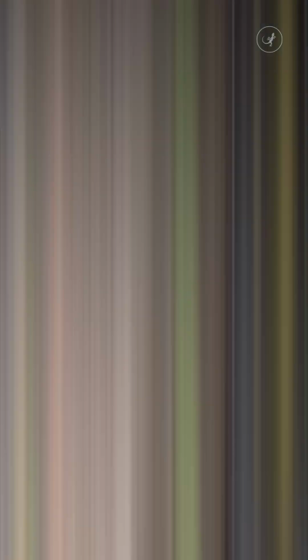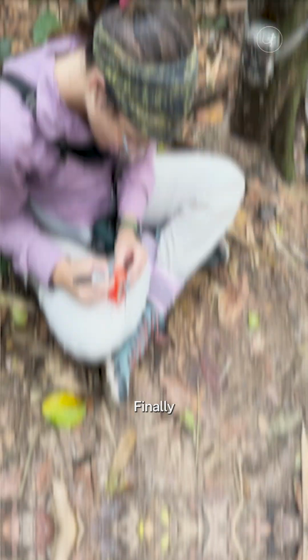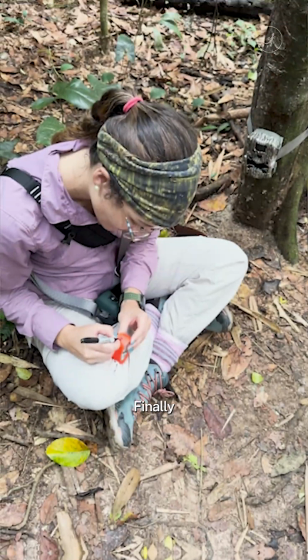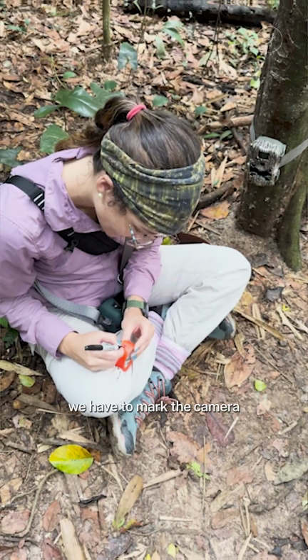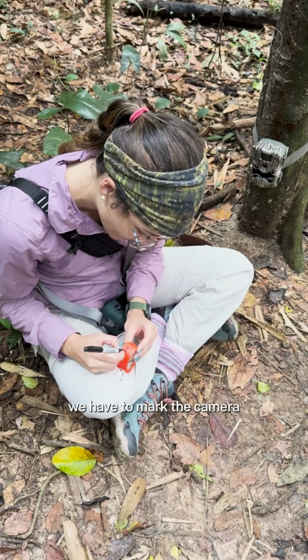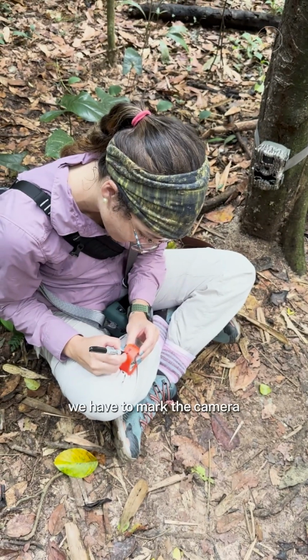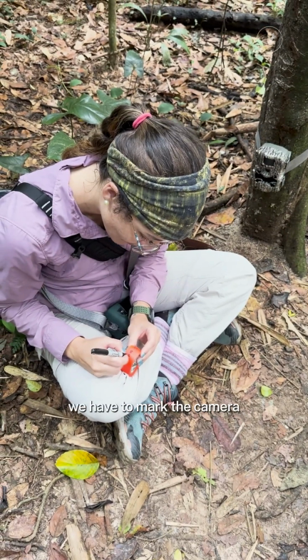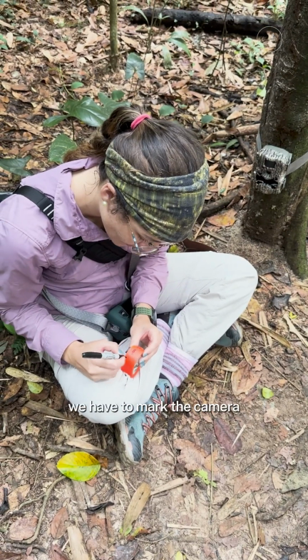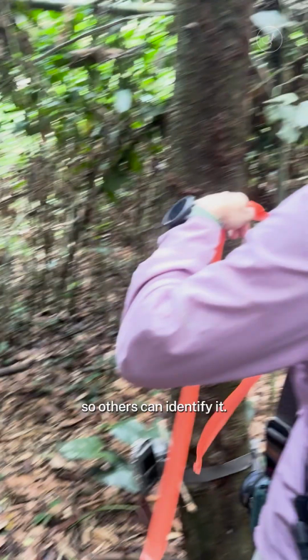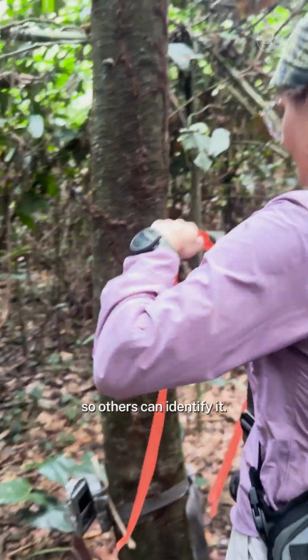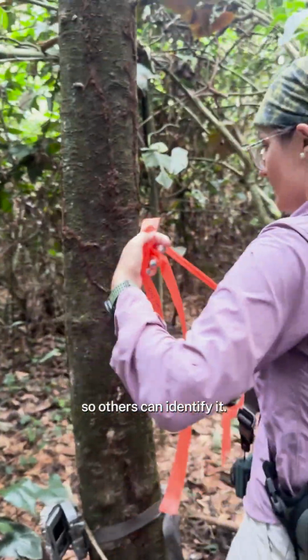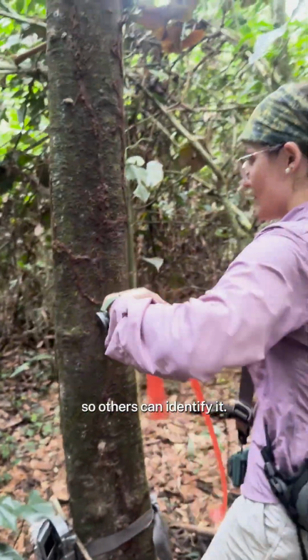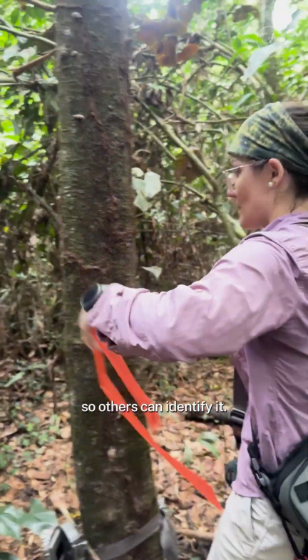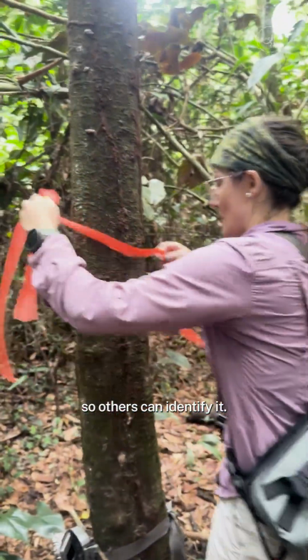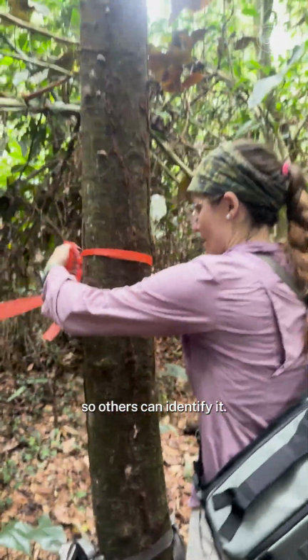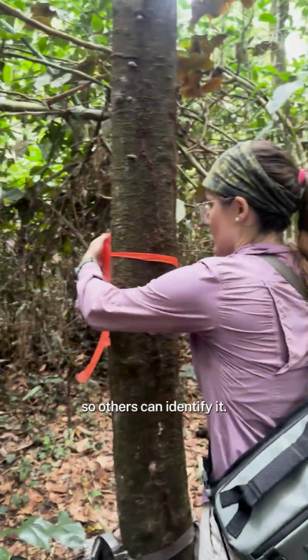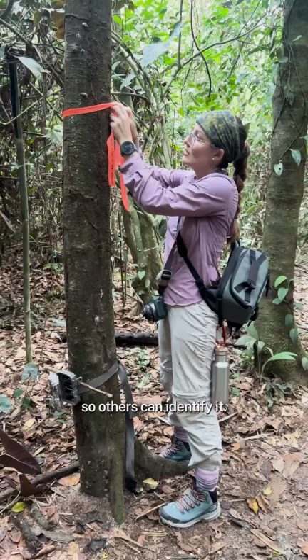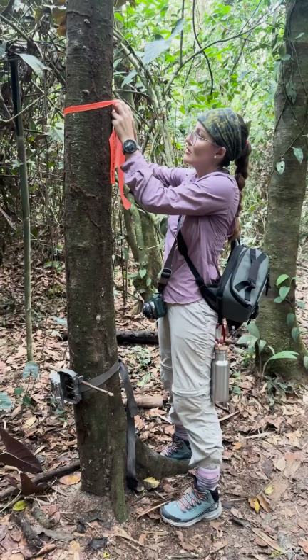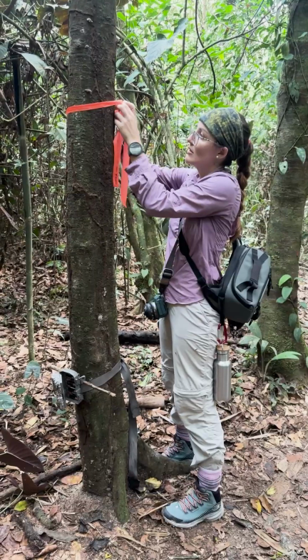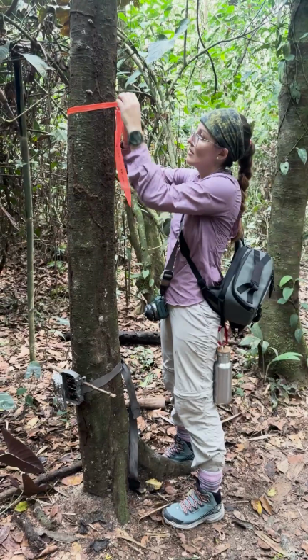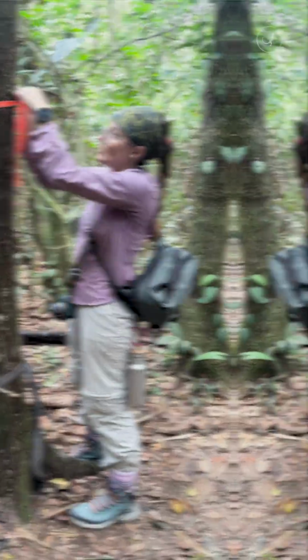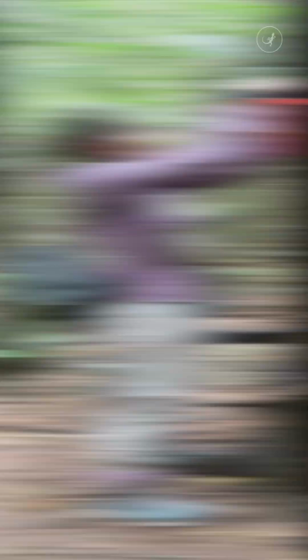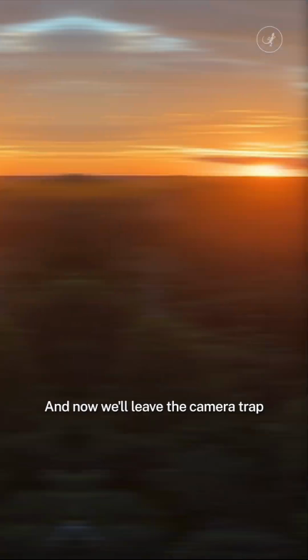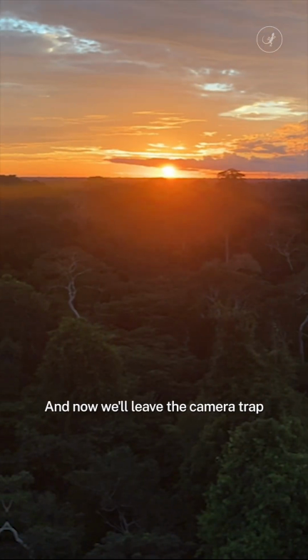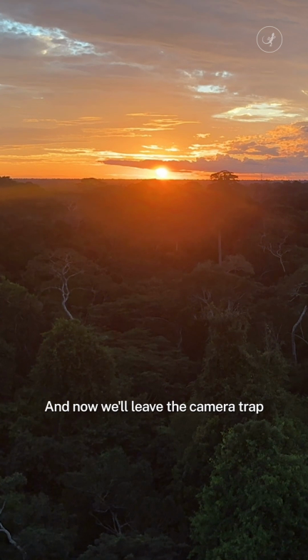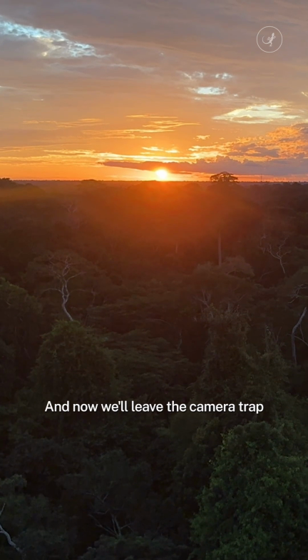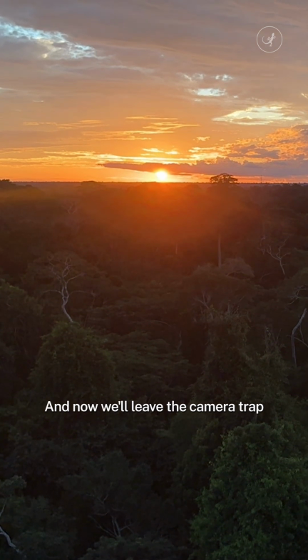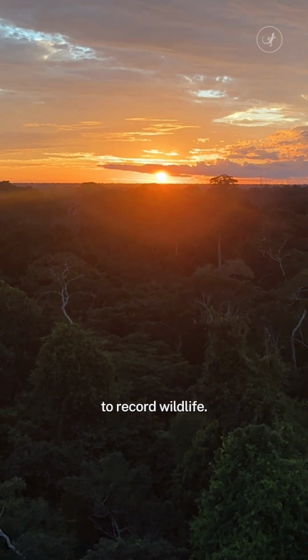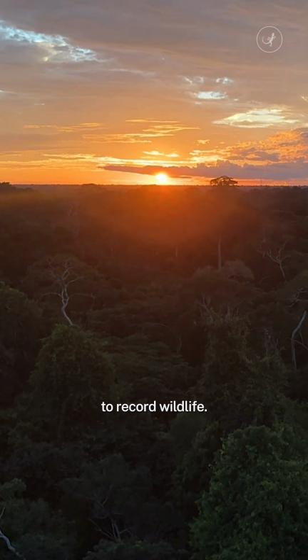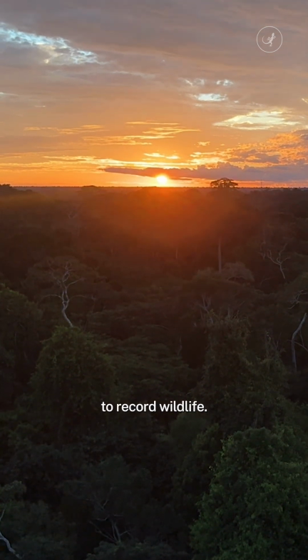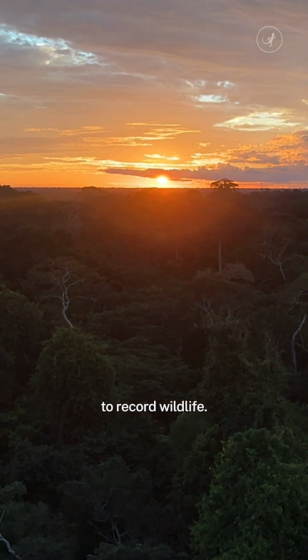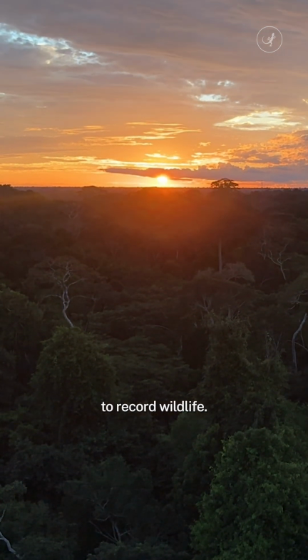Finally, we have to mark the camera so others can identify it. And now we leave the camera trap to record wildlife.